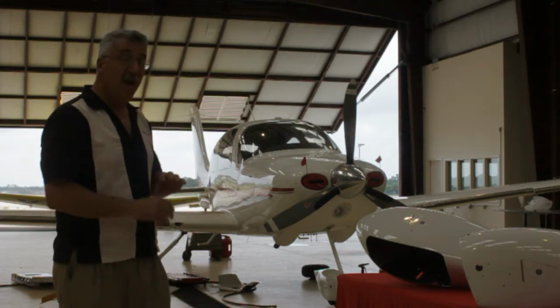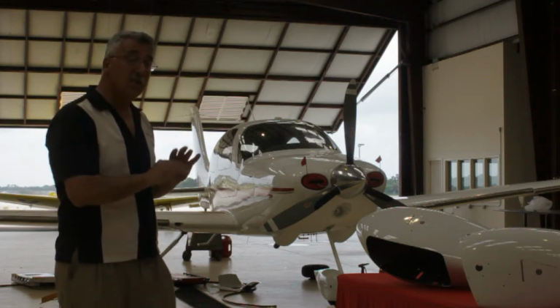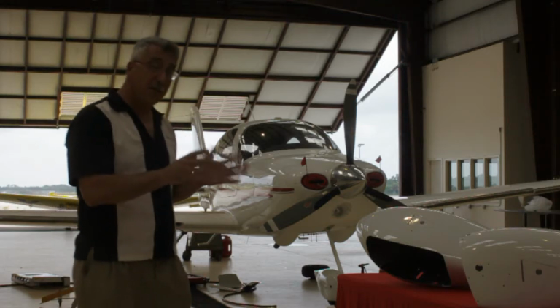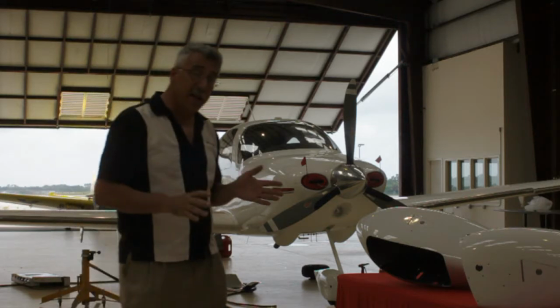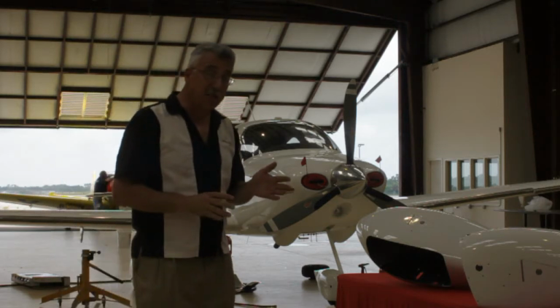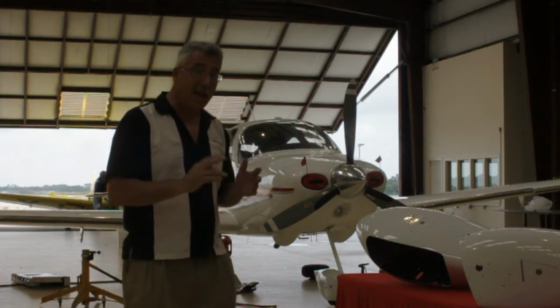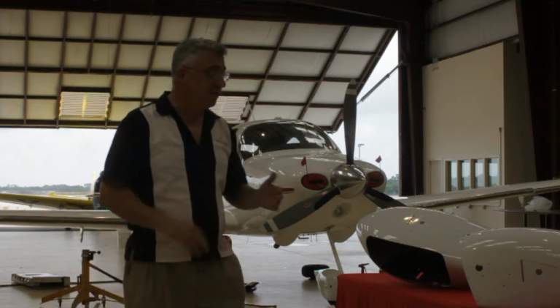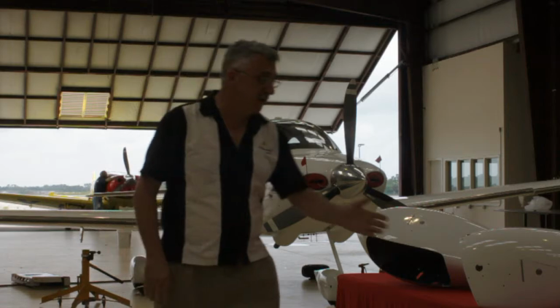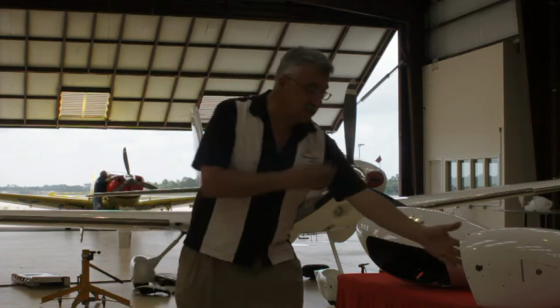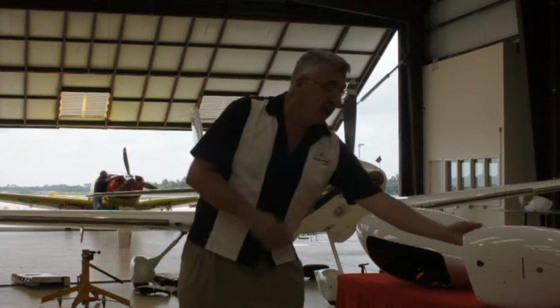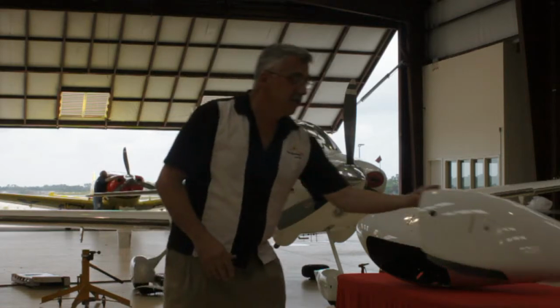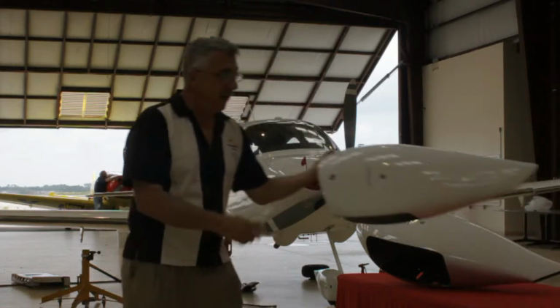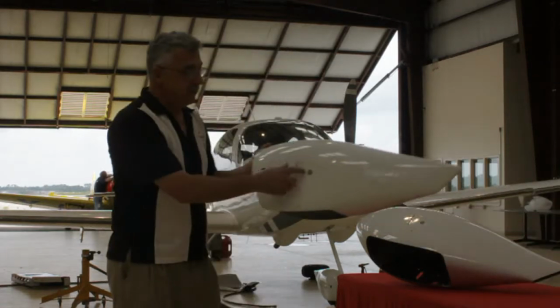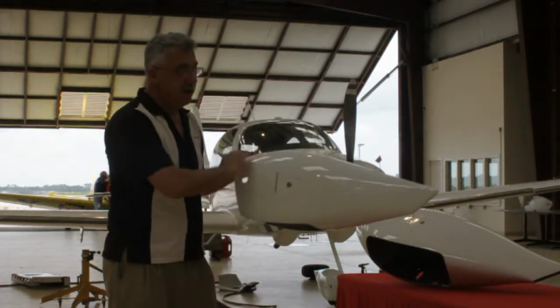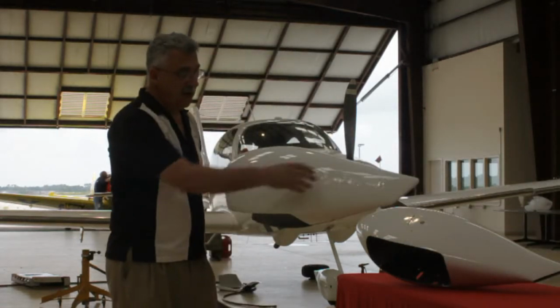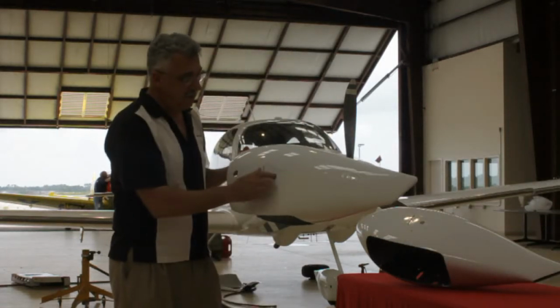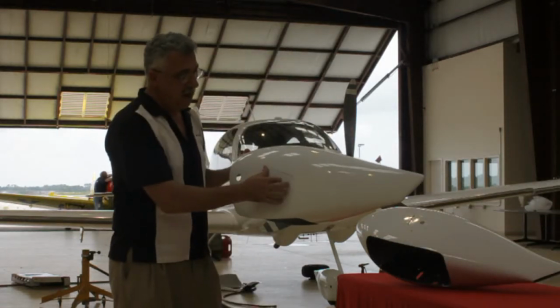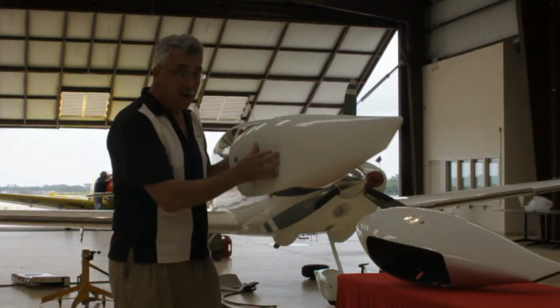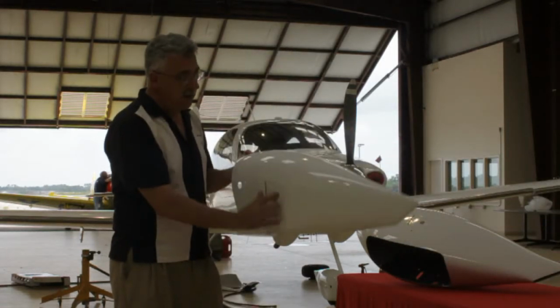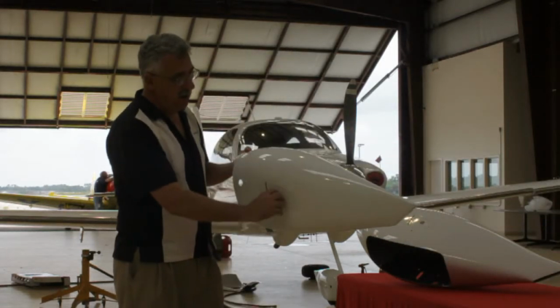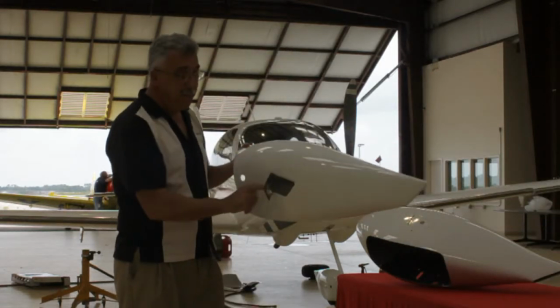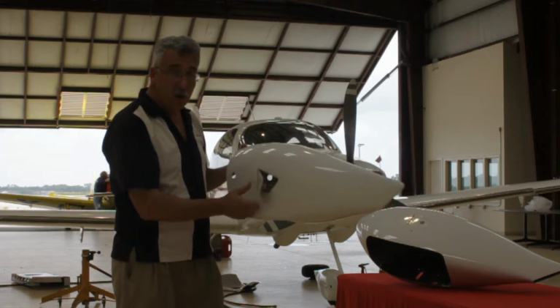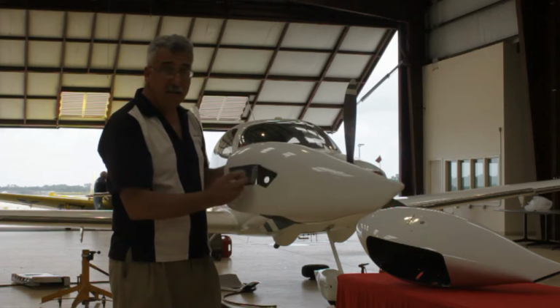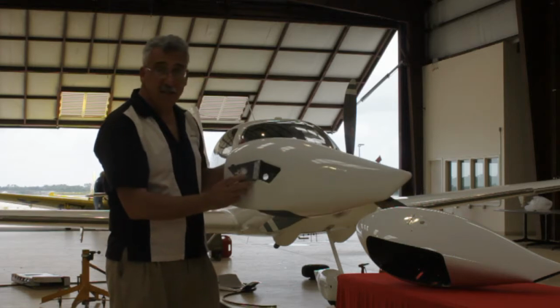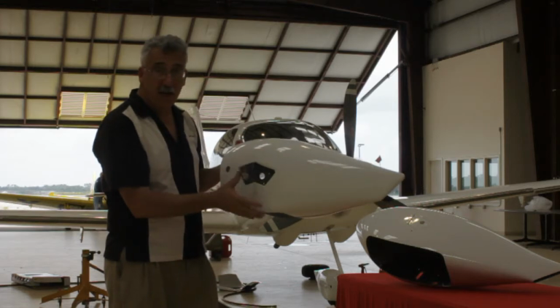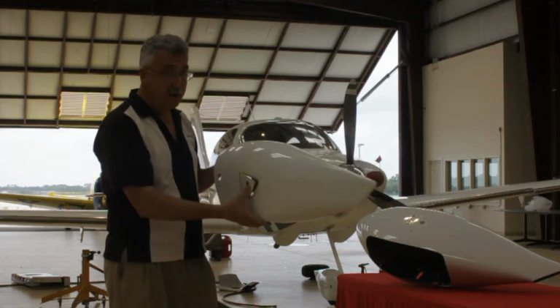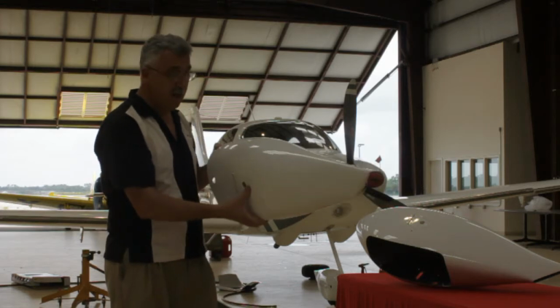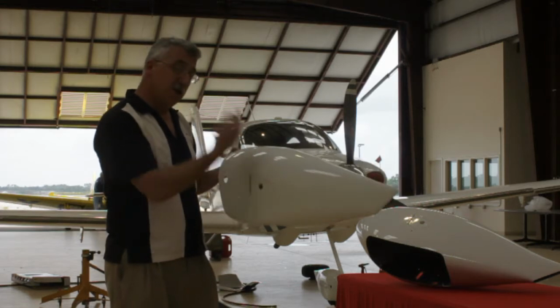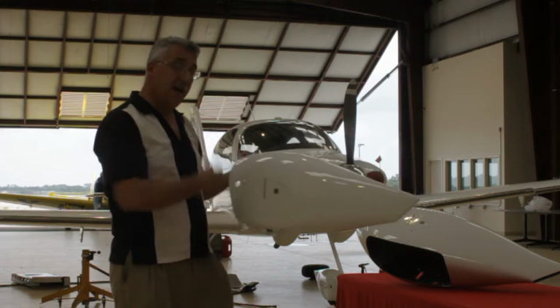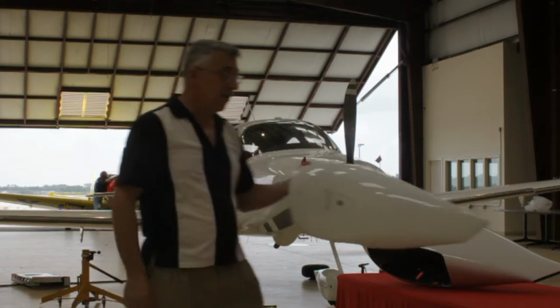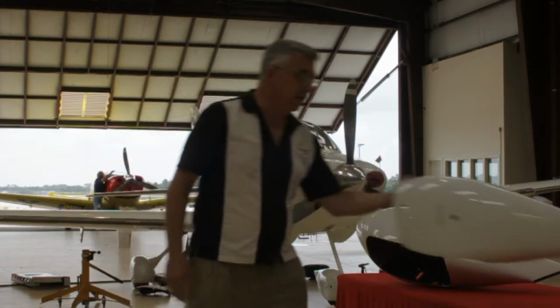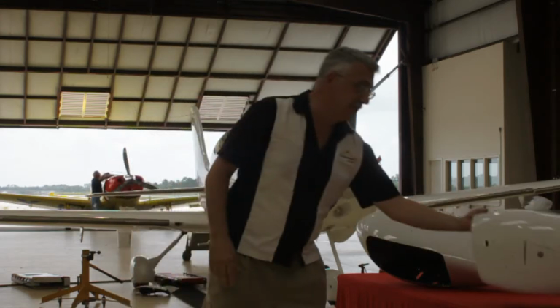They're also a different aerodynamic shape and have some special features. Here's a nose pan — different shape, lighter weight, big door so it's easy to check your air pressure. I'll show you that on the airplane here in just a second.